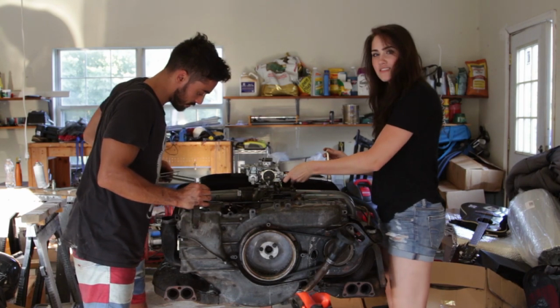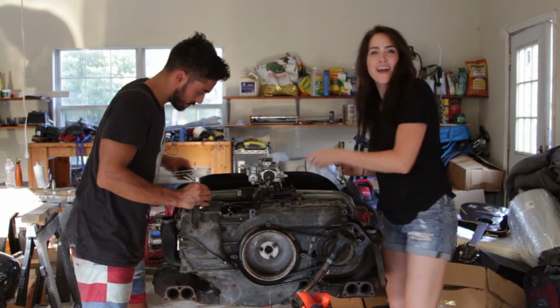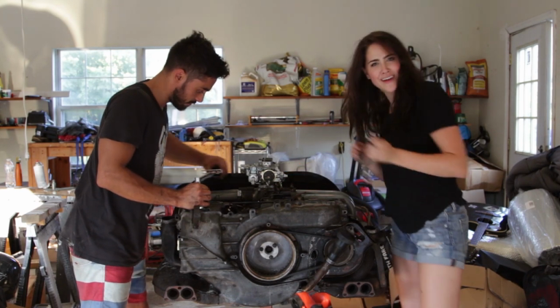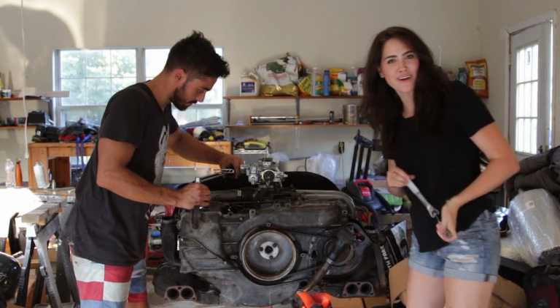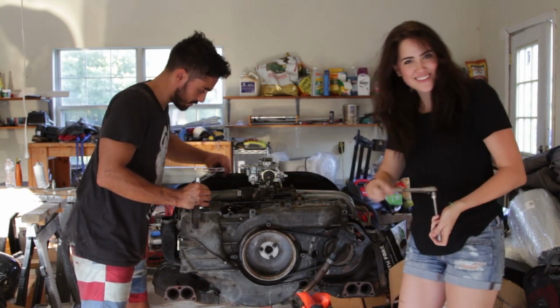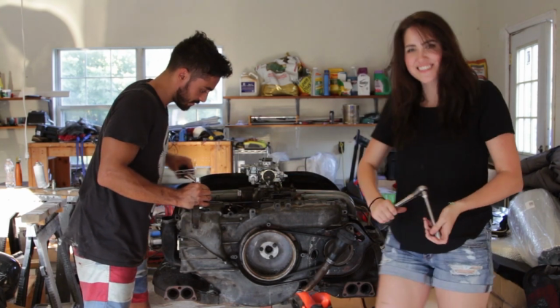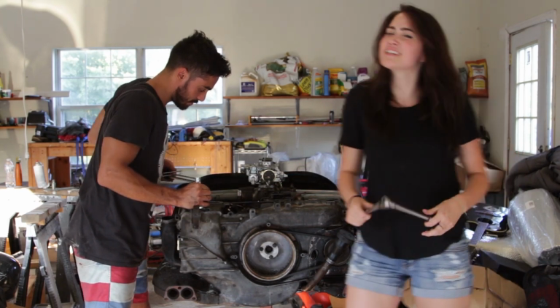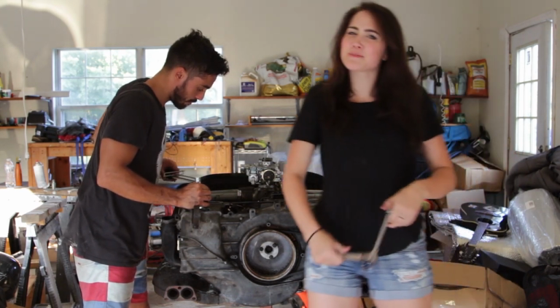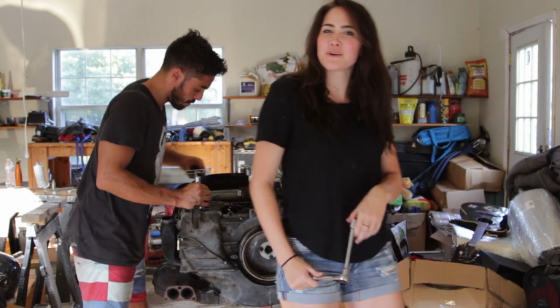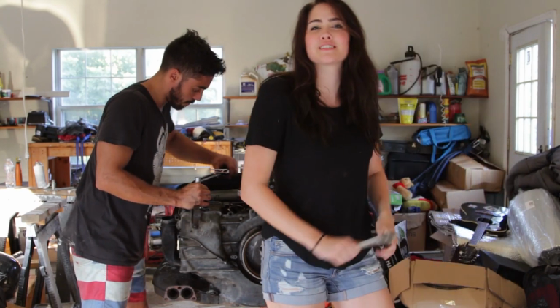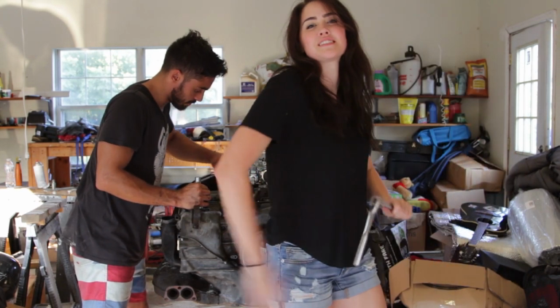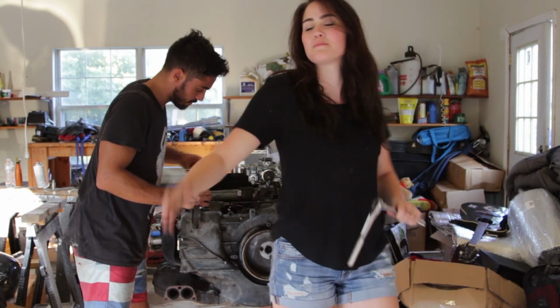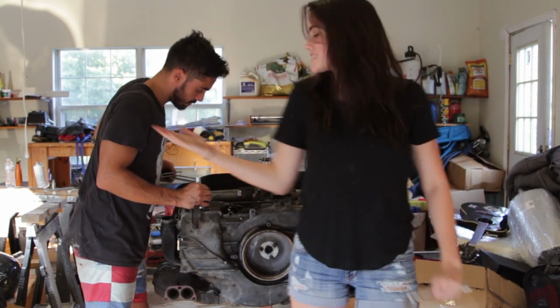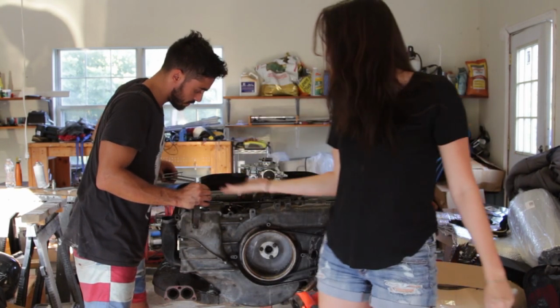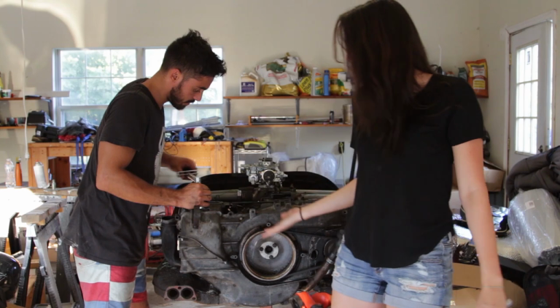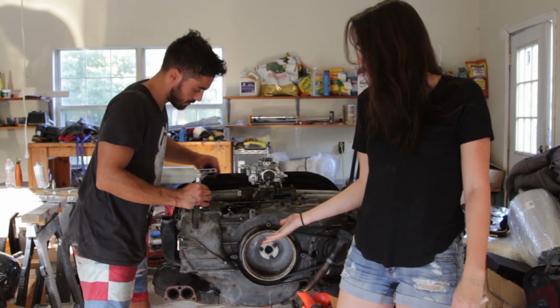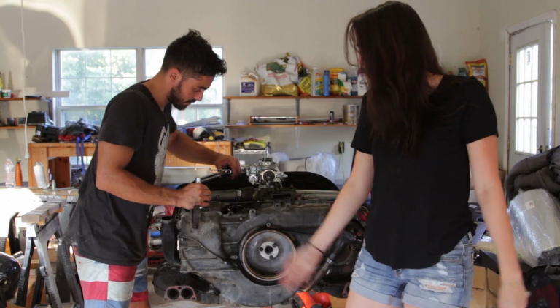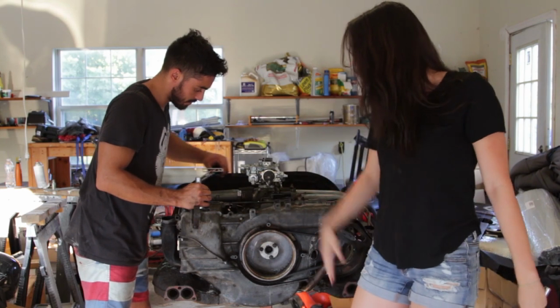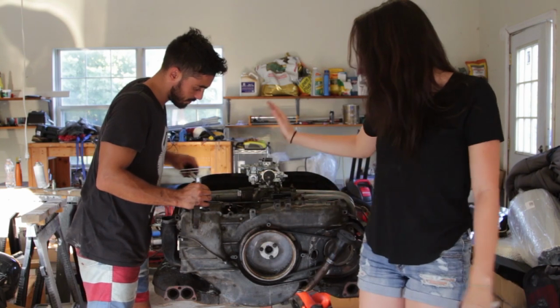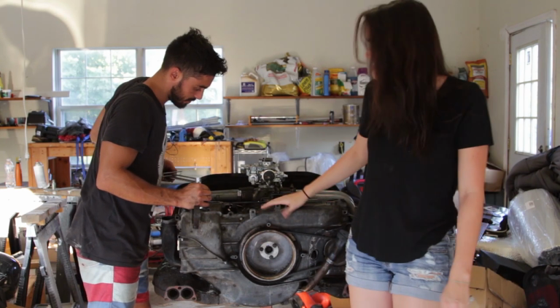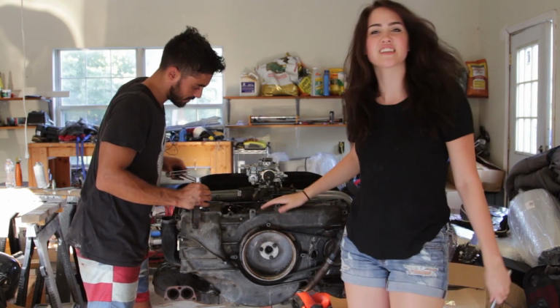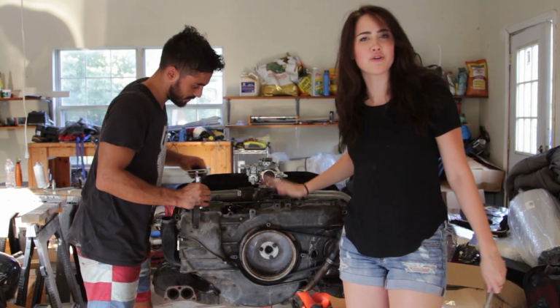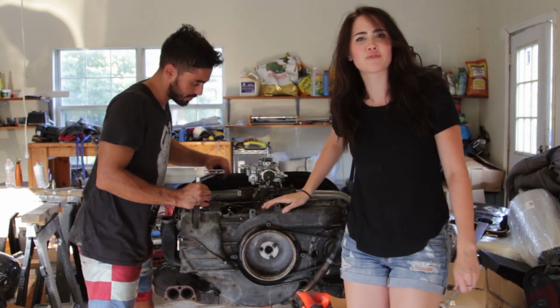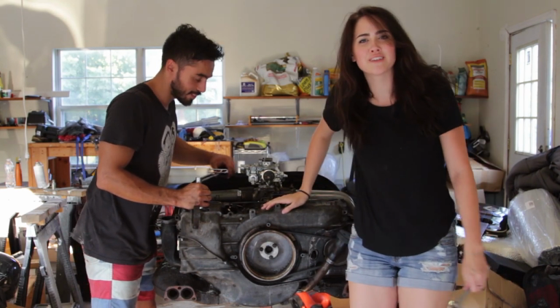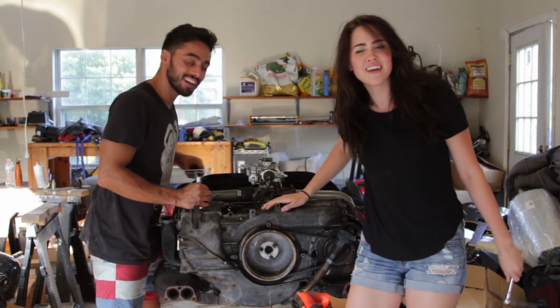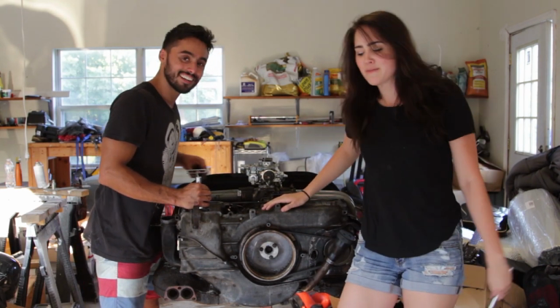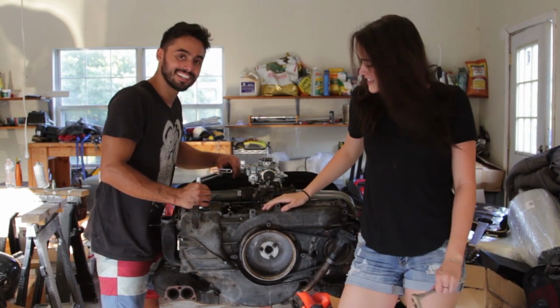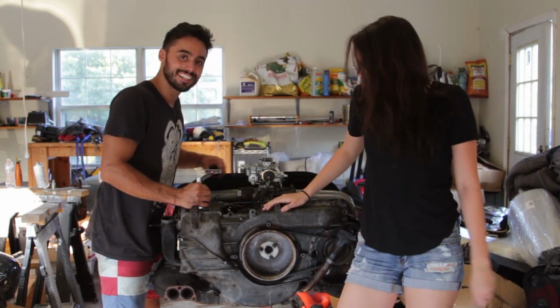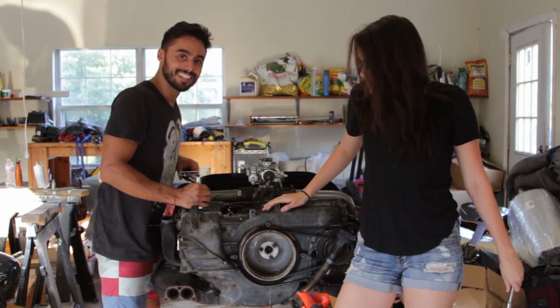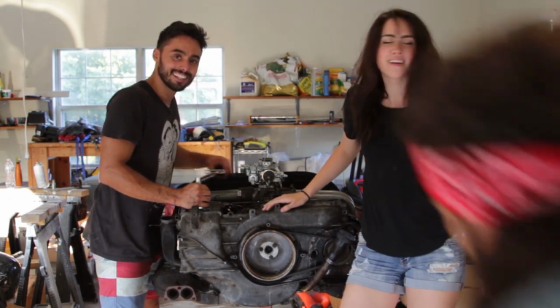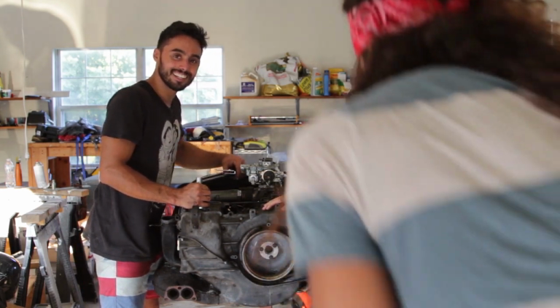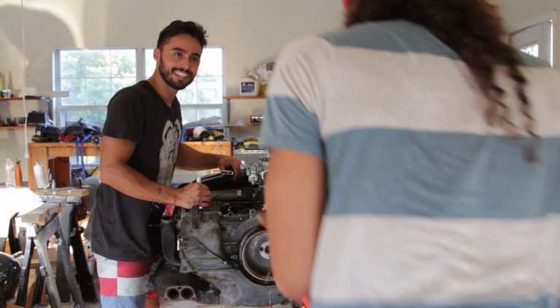Oh hey Vangobonders! On today's episode you'll see us assemble this lovely engine here. It took about six hours roughly, but I think it's coming together really nice.